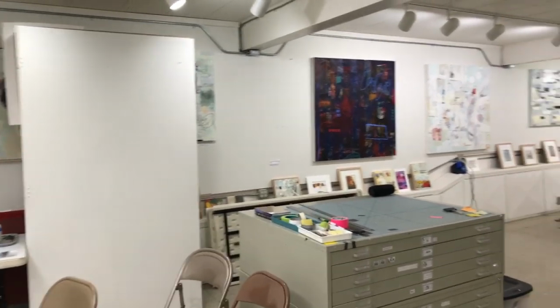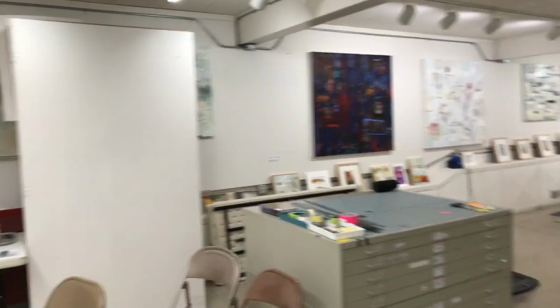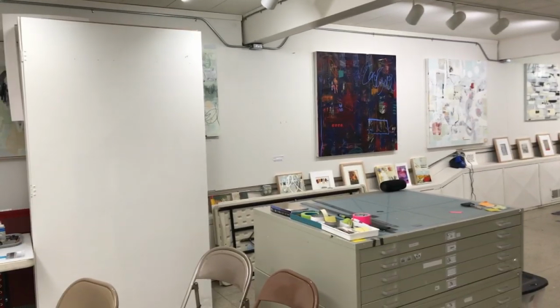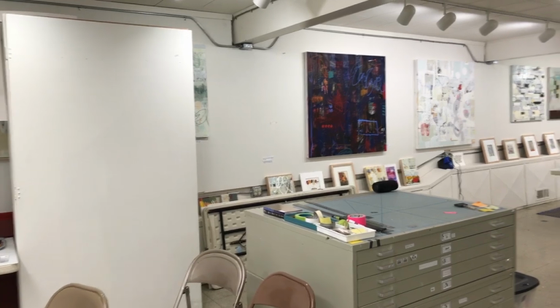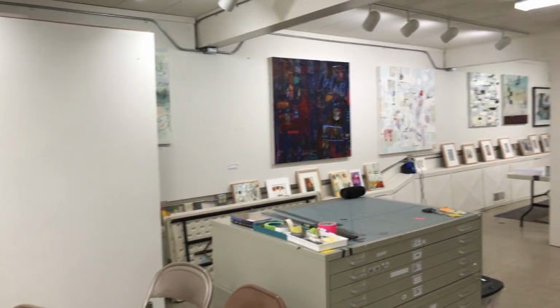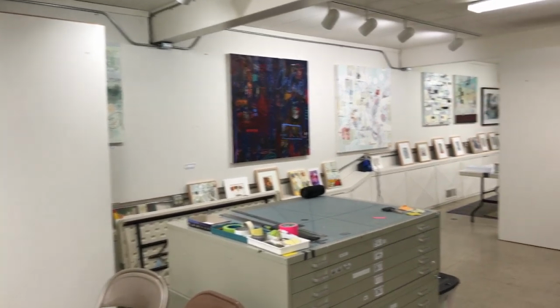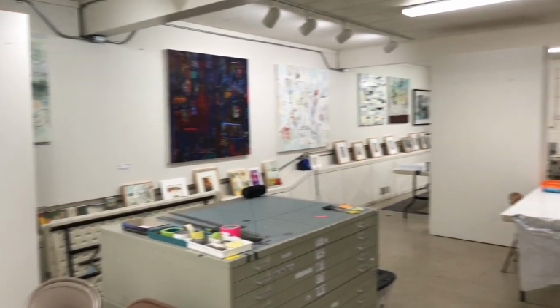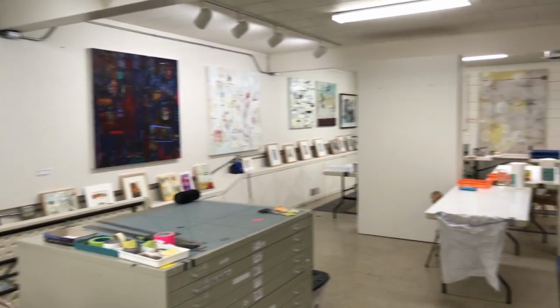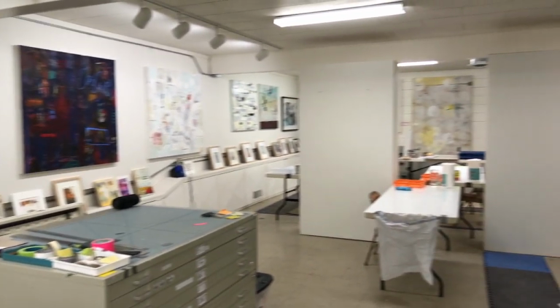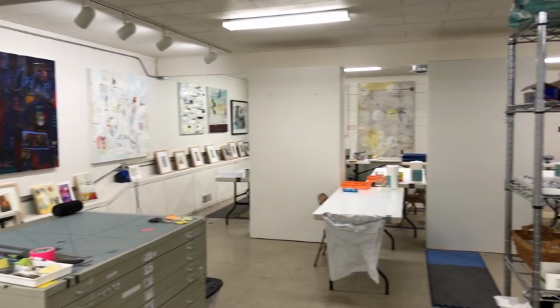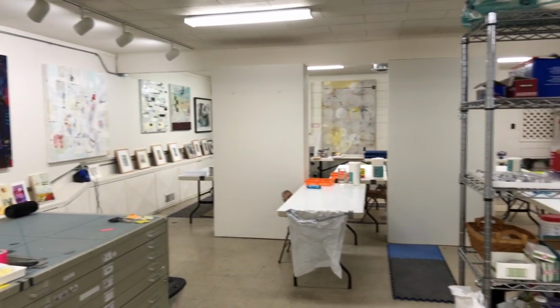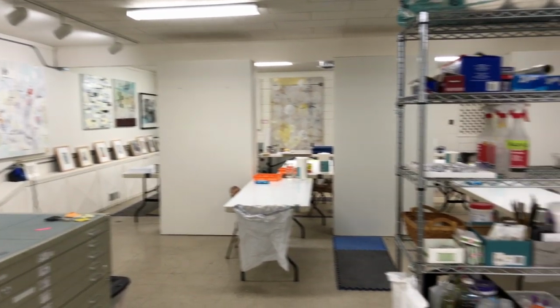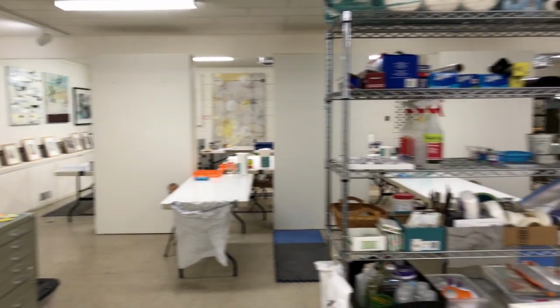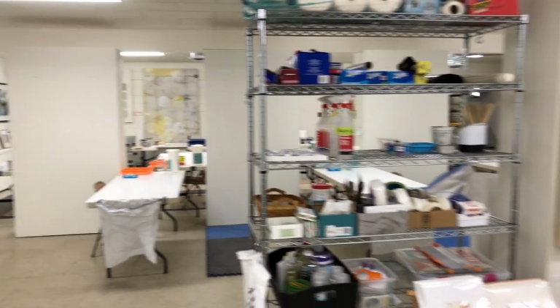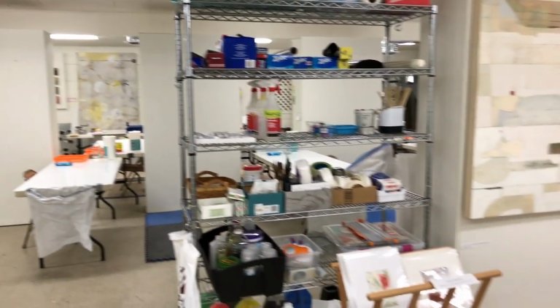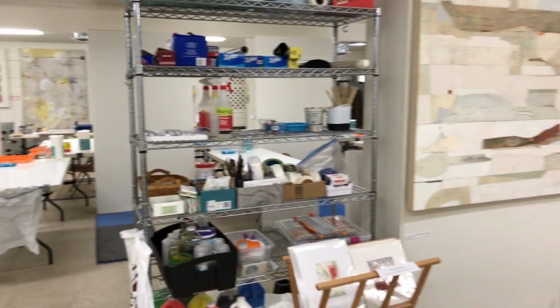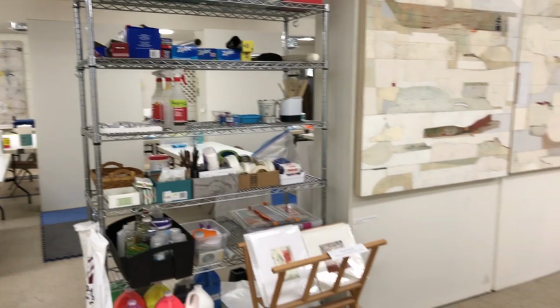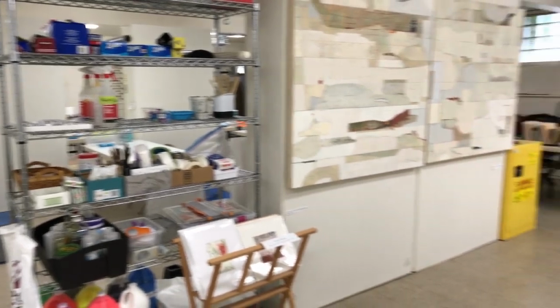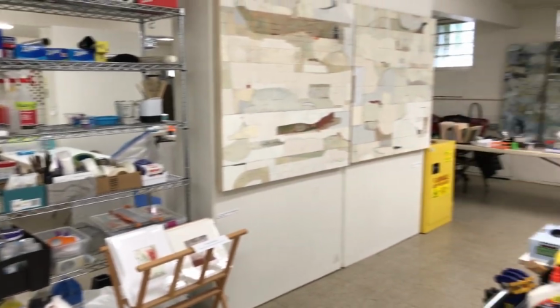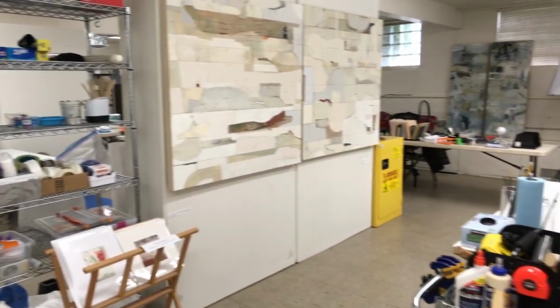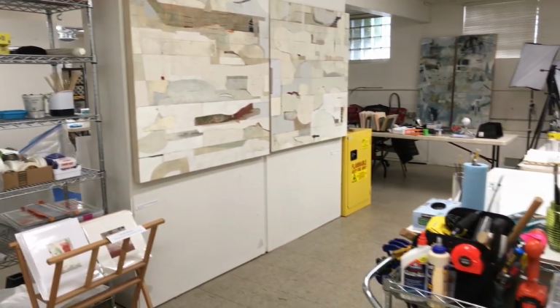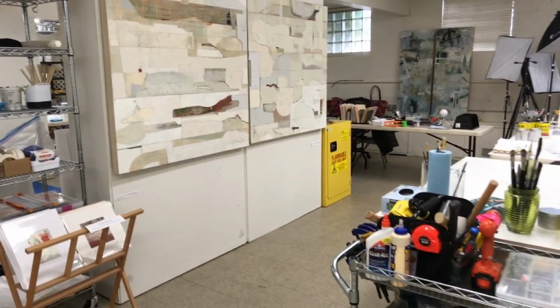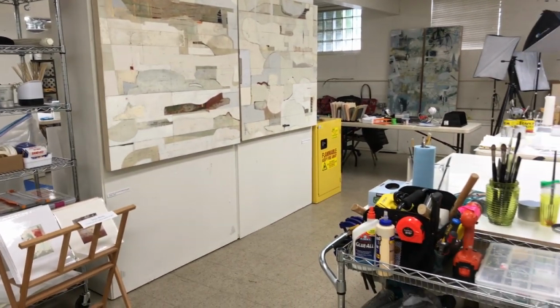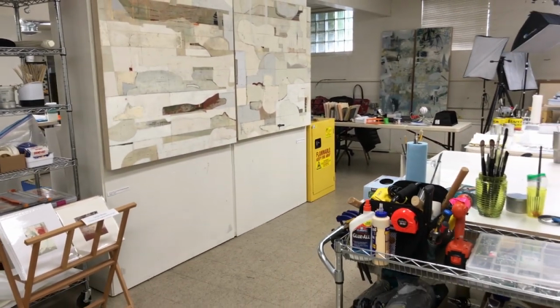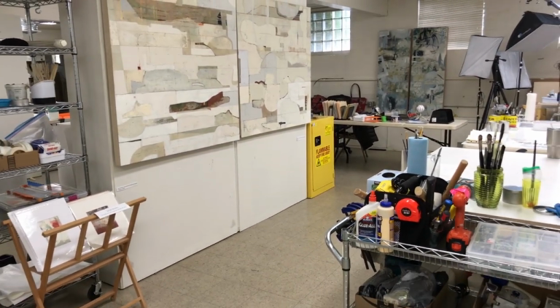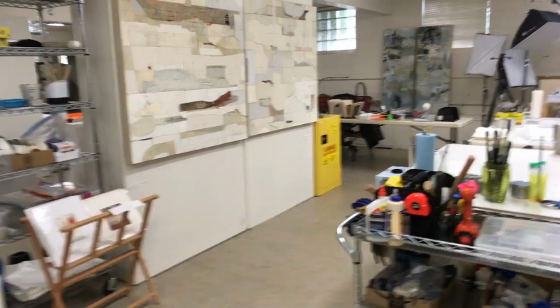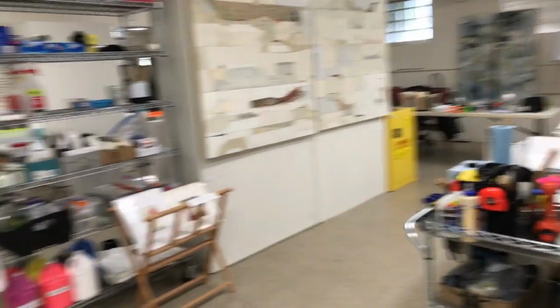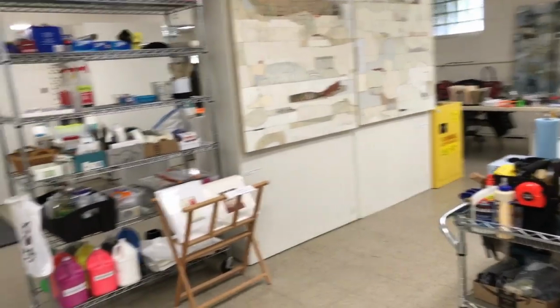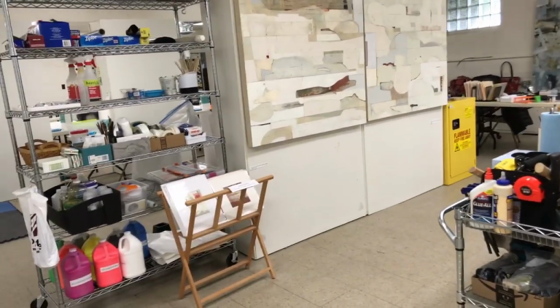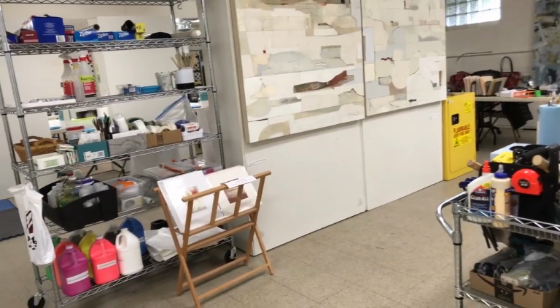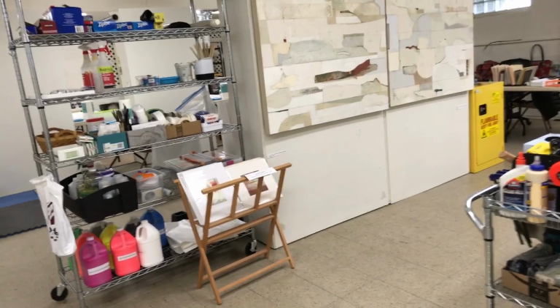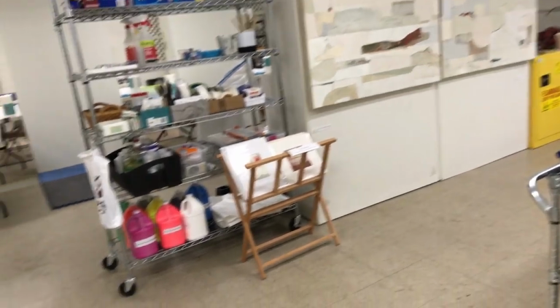I apologize for the last studio tour where the sound was not good — I had my microphone but it must not have been working very well. Anyway, that's the studio tour and I'll be showing you more footage as the week progresses.